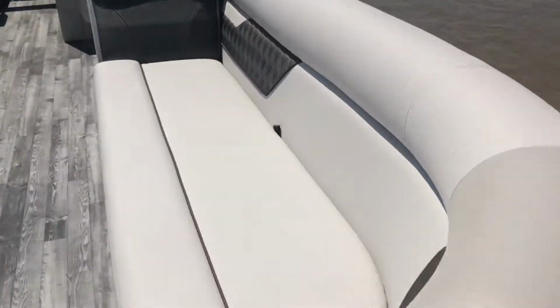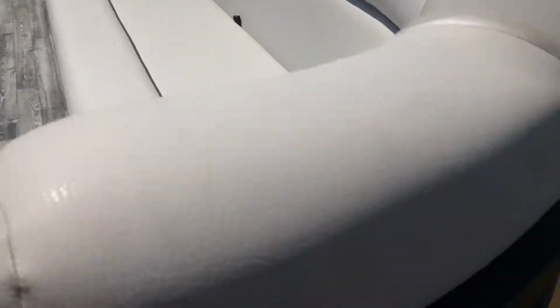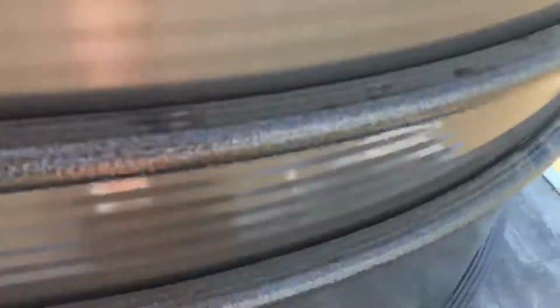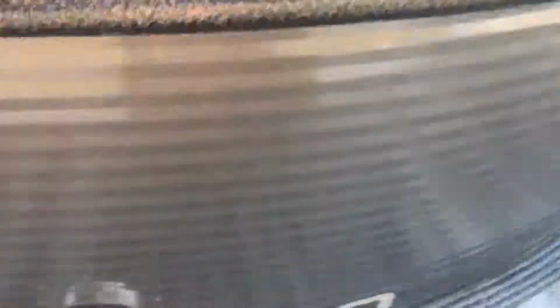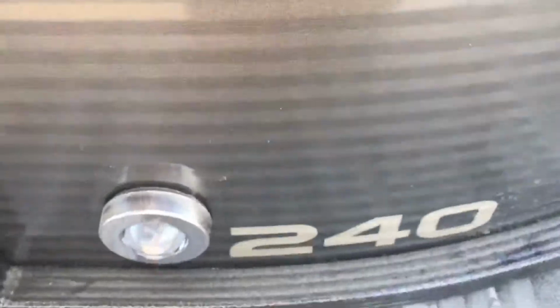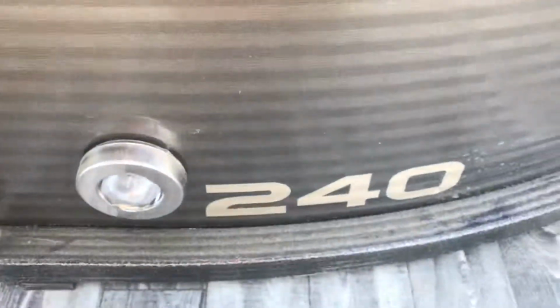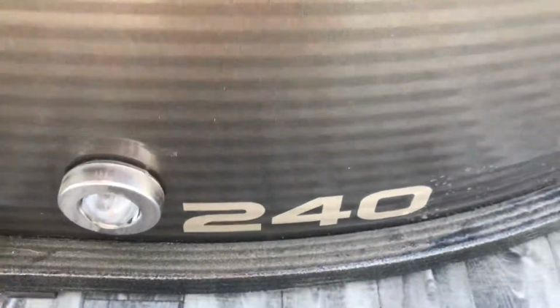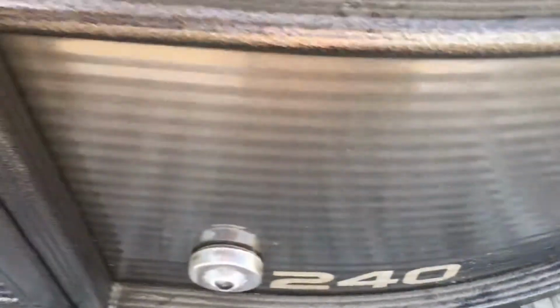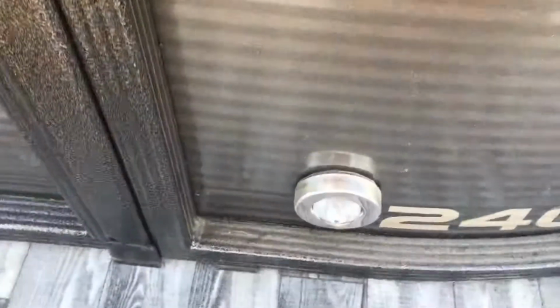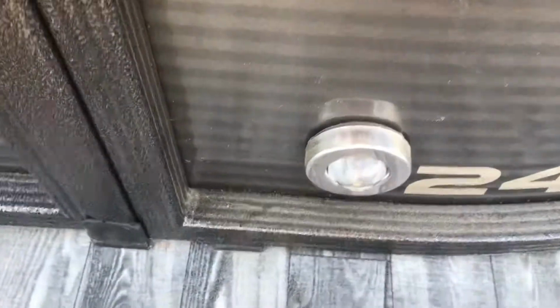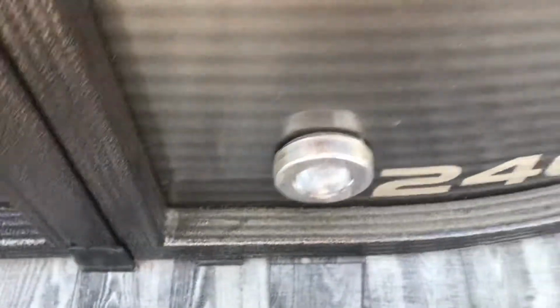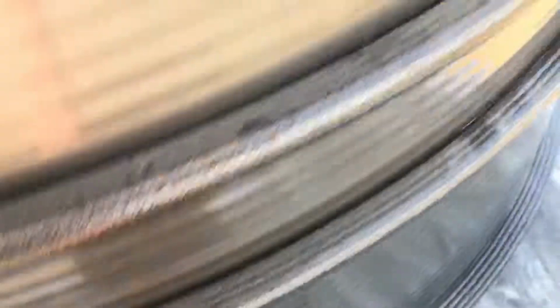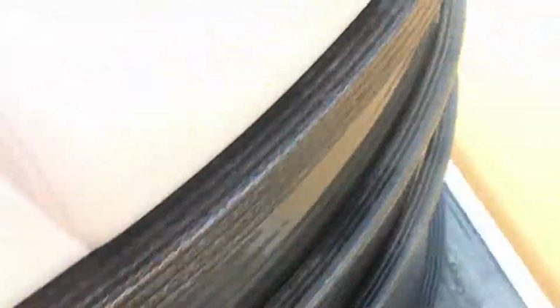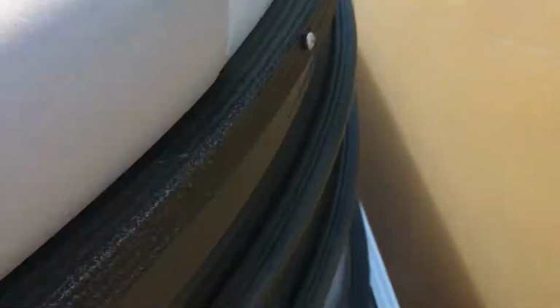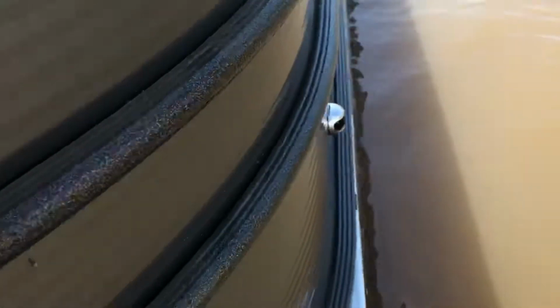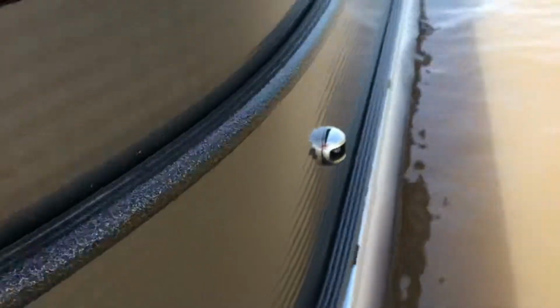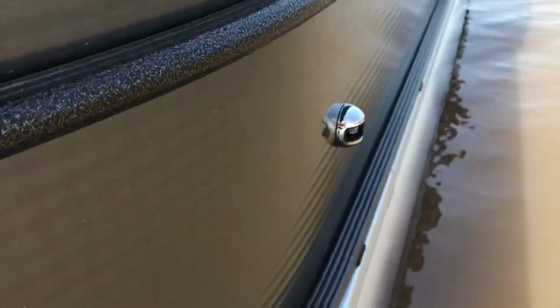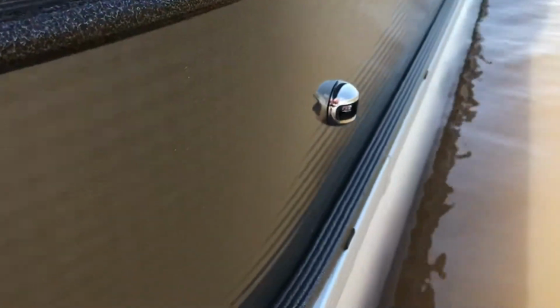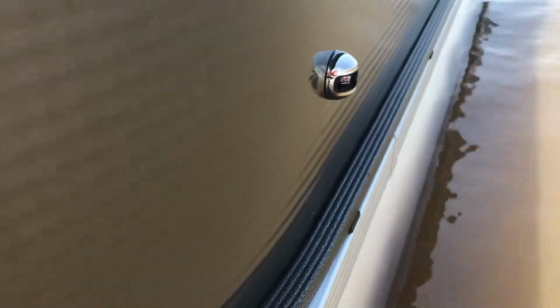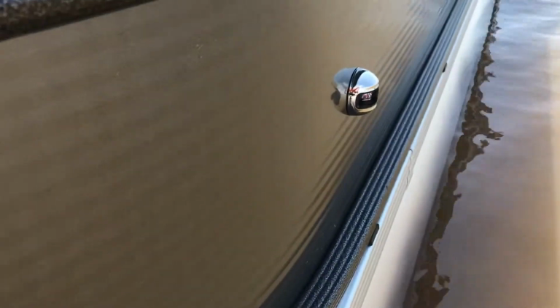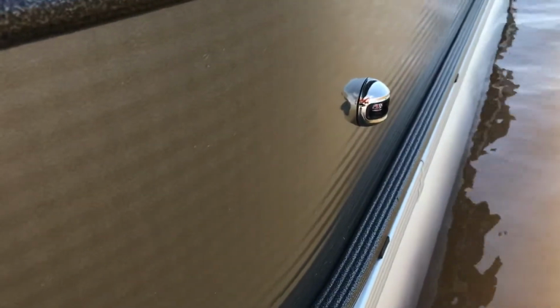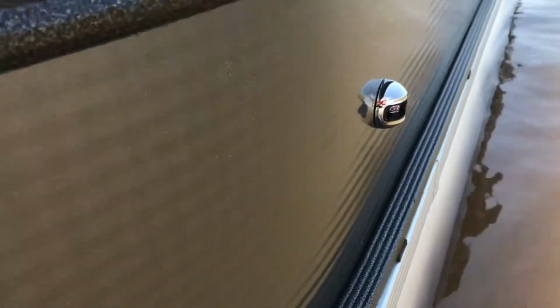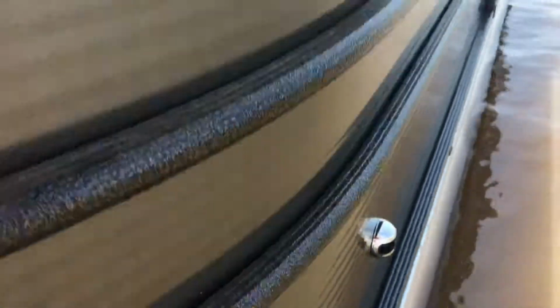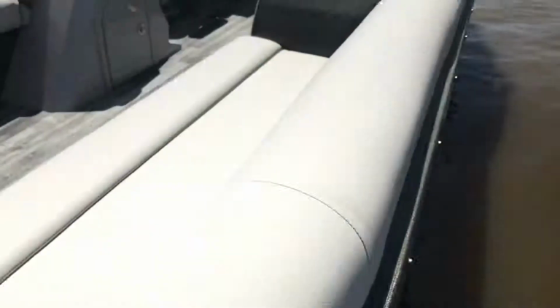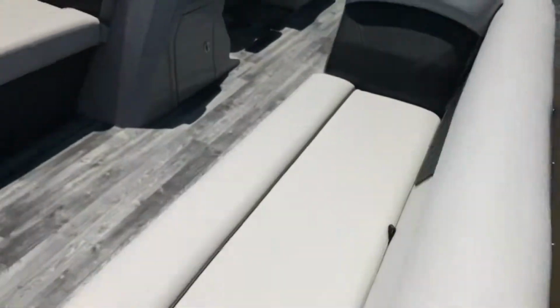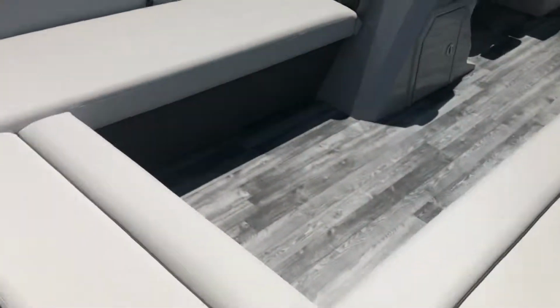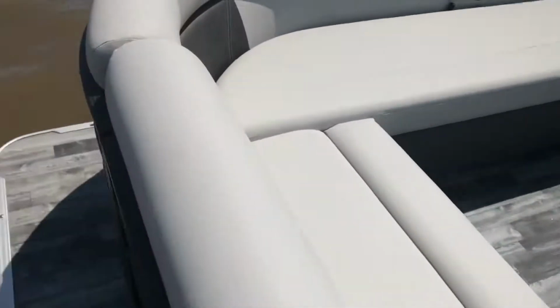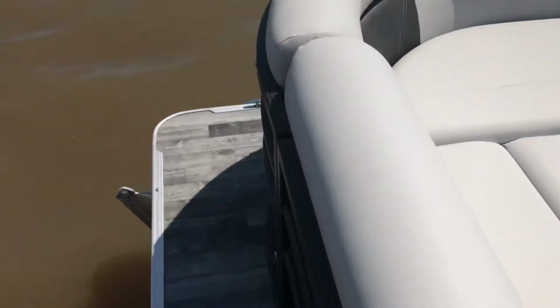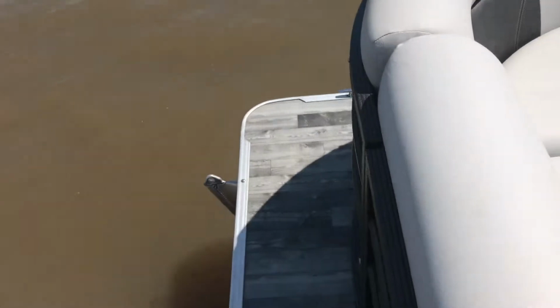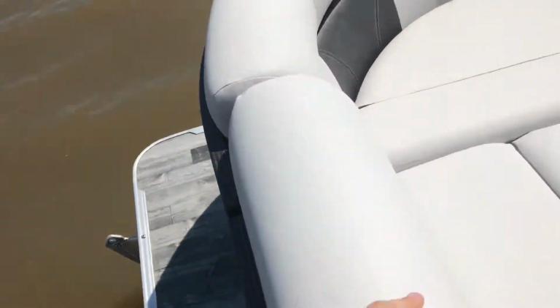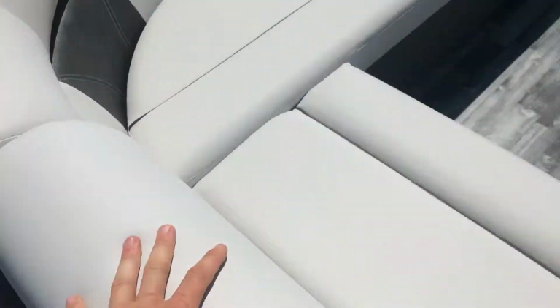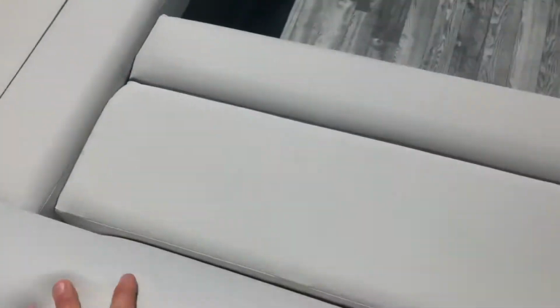I'm on the water right now. This is our Crest 2240. We've got some docking lights, red and green LED nightlights, and a snap-on cover. This boat is a little over 25 feet.